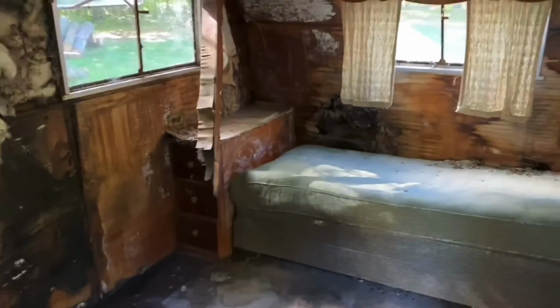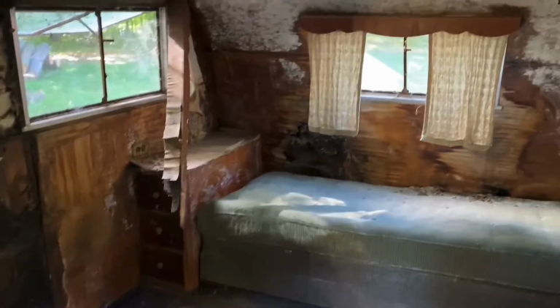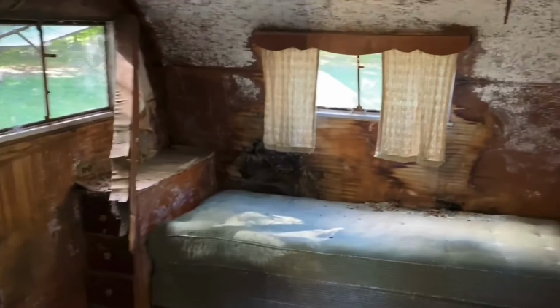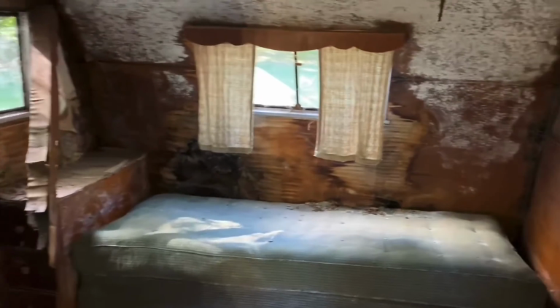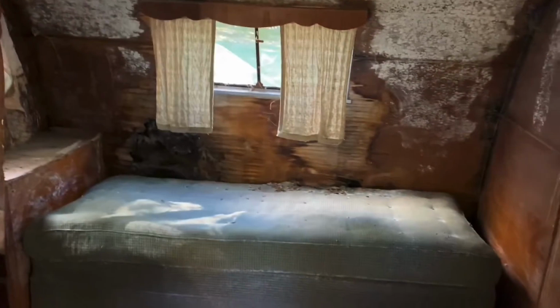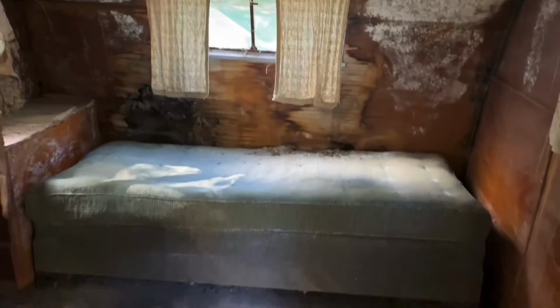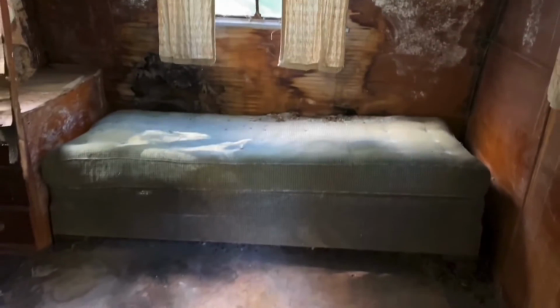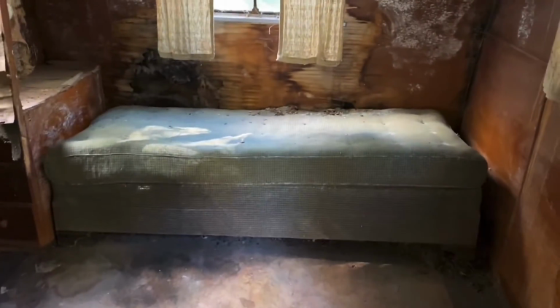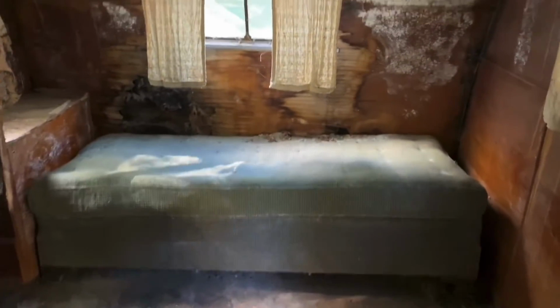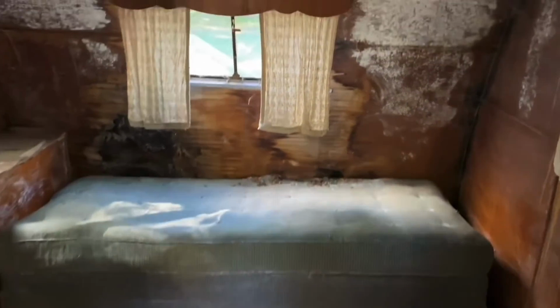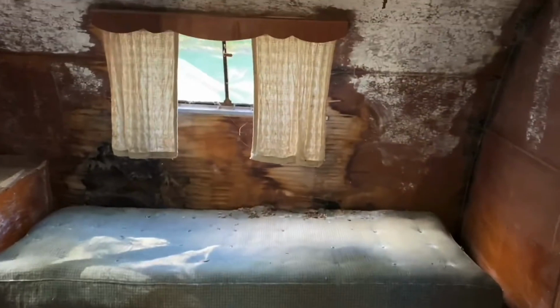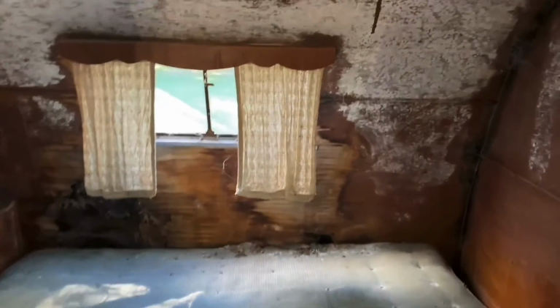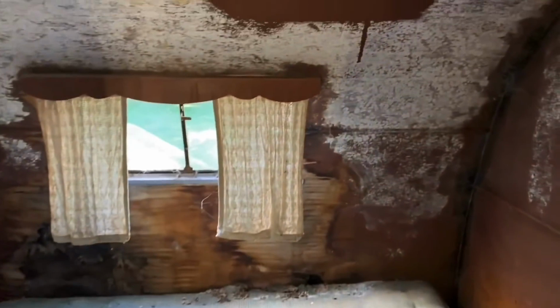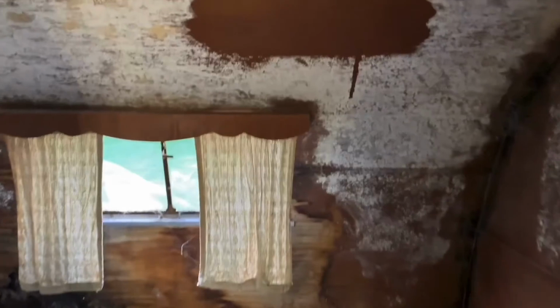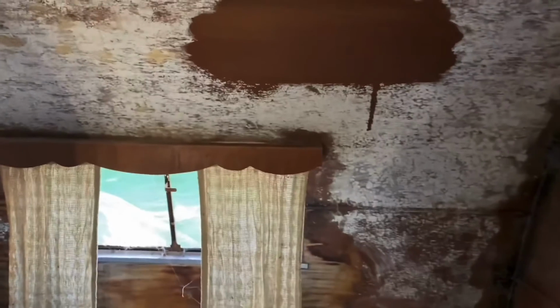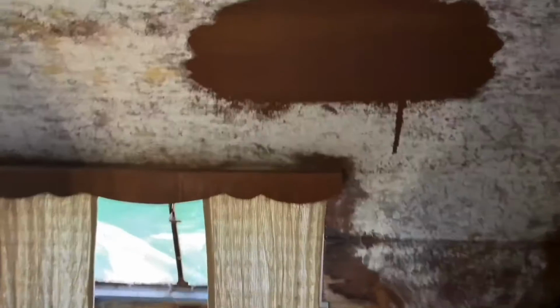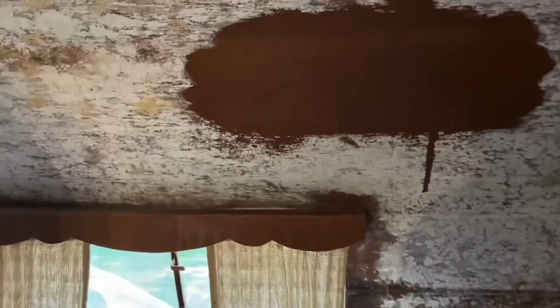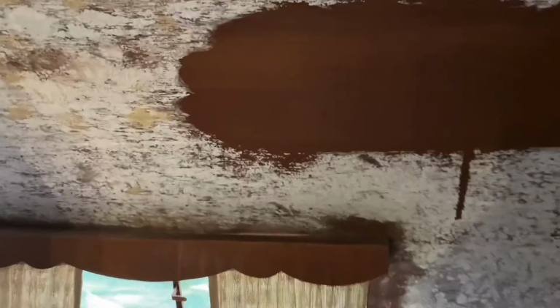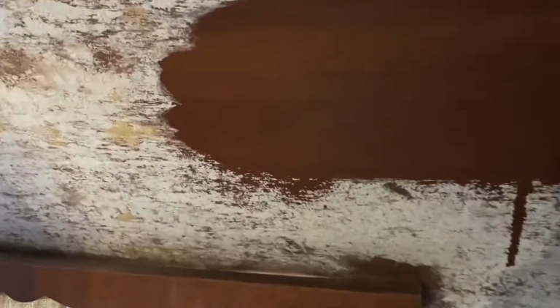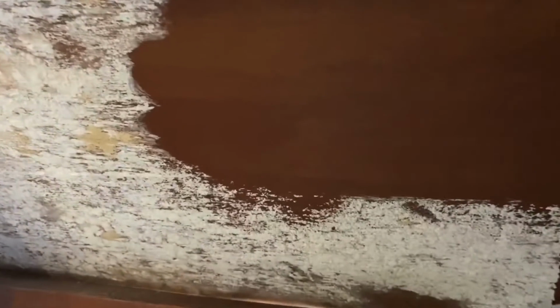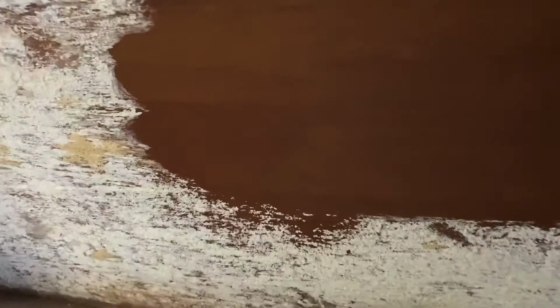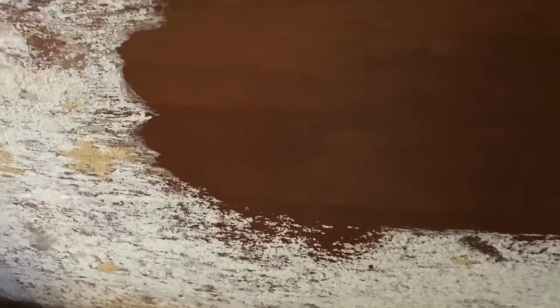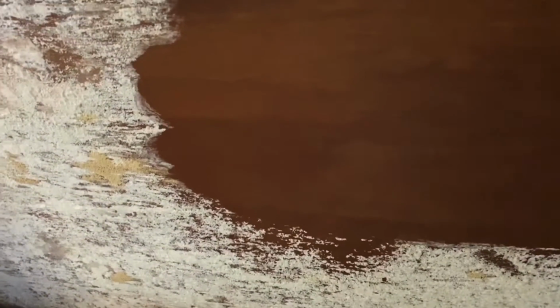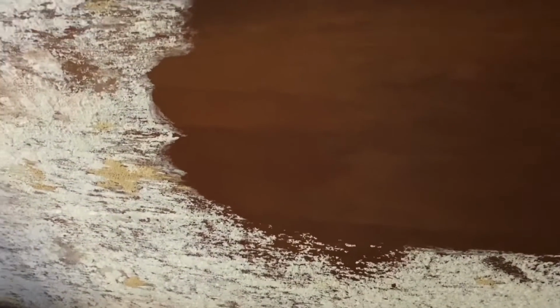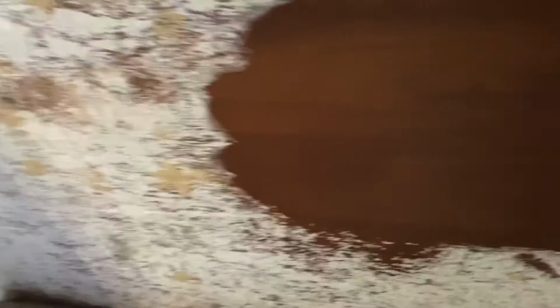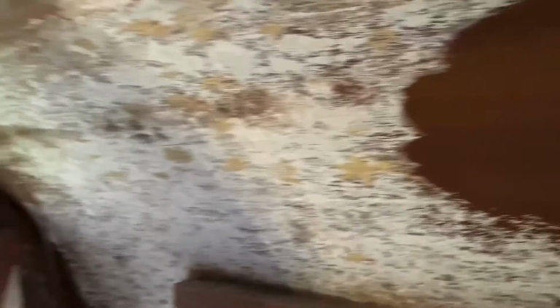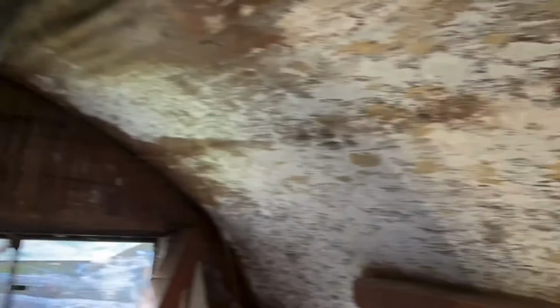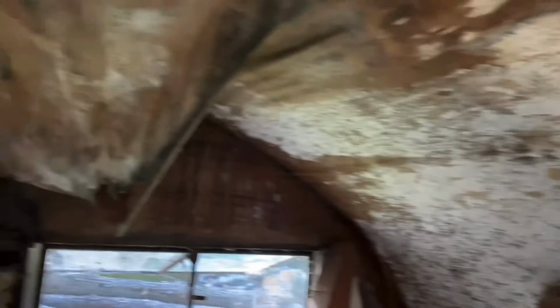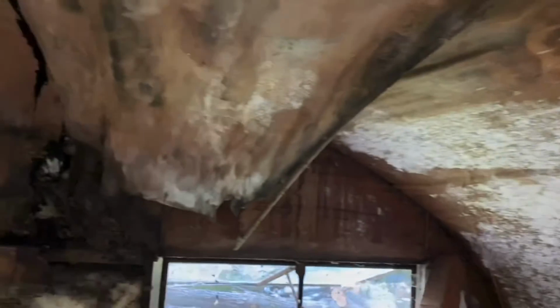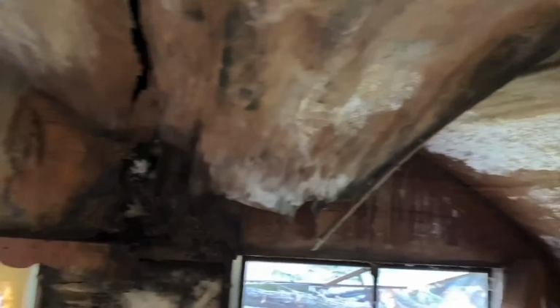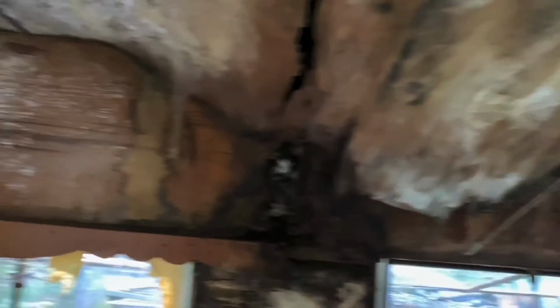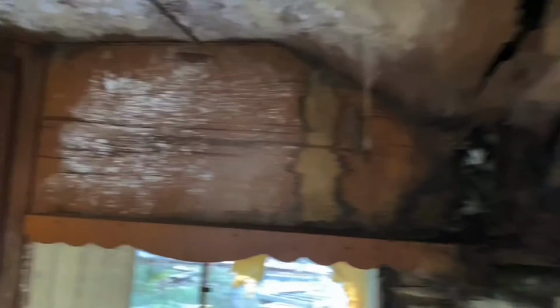Obviously, lots of repair coming. But now that we've got the bulk of the stuff out, we can see it's actually here. It looks like a lot of the woodwork is going to clean up really beautifully. Others, you know, not so much.